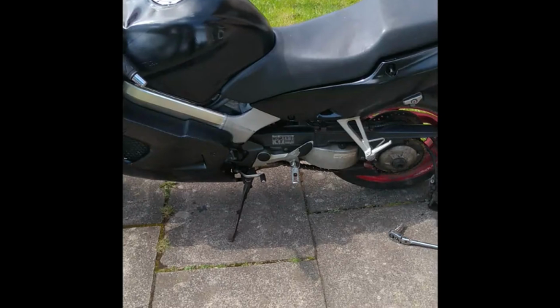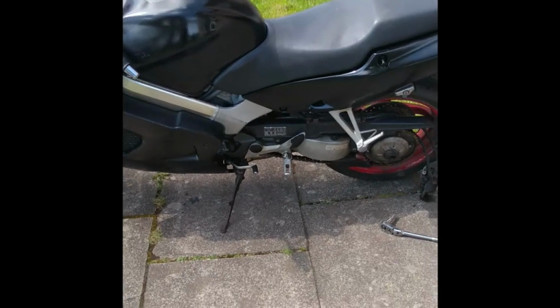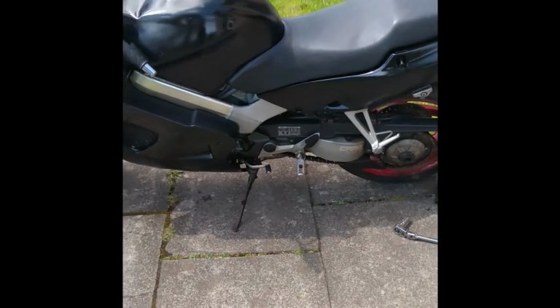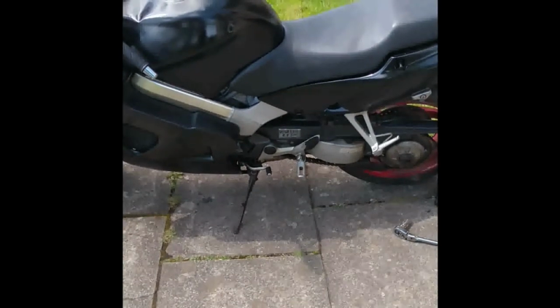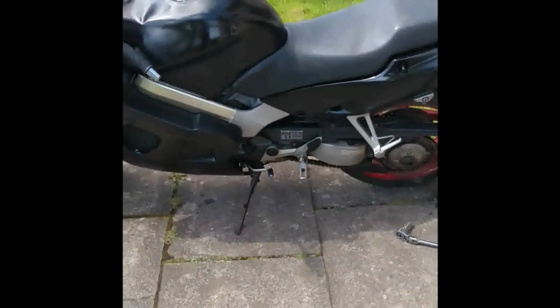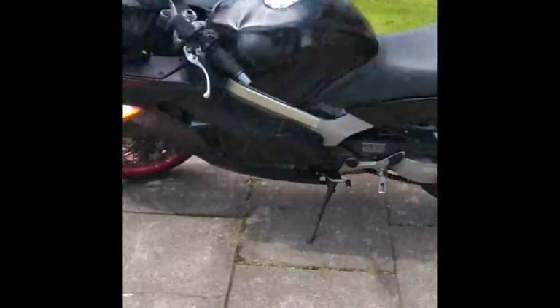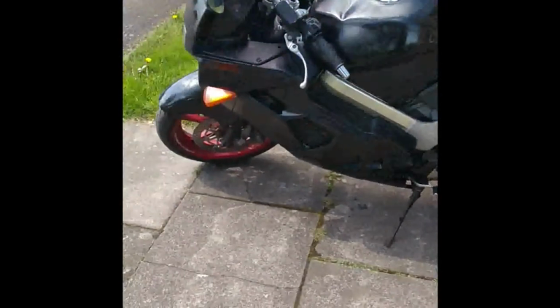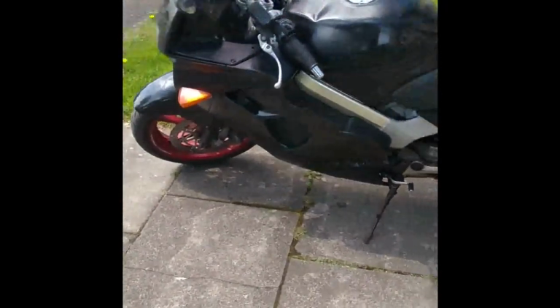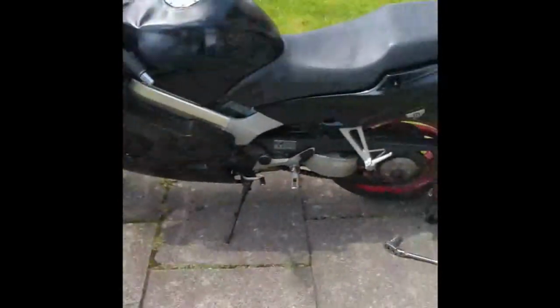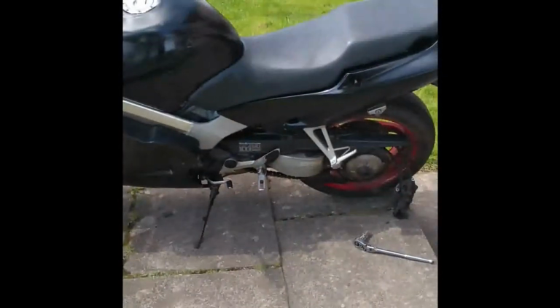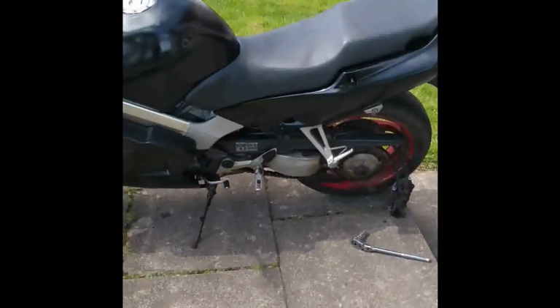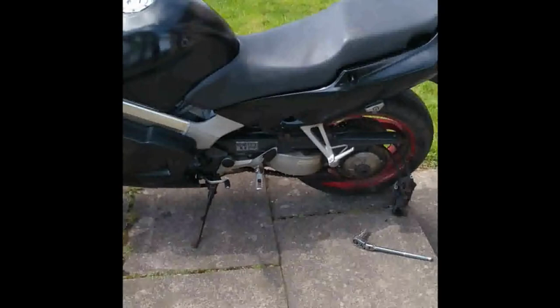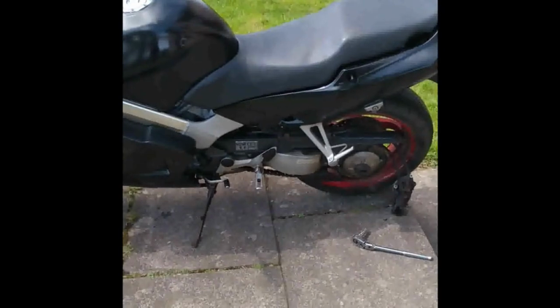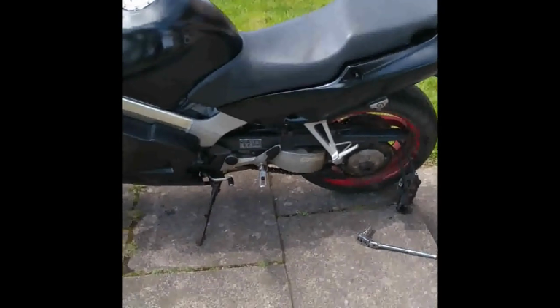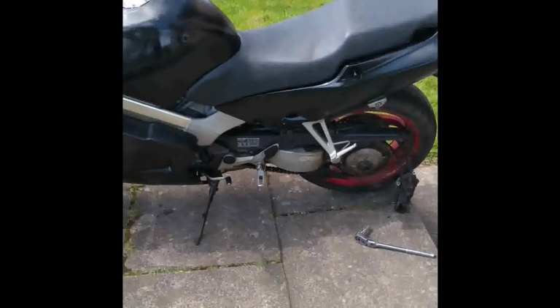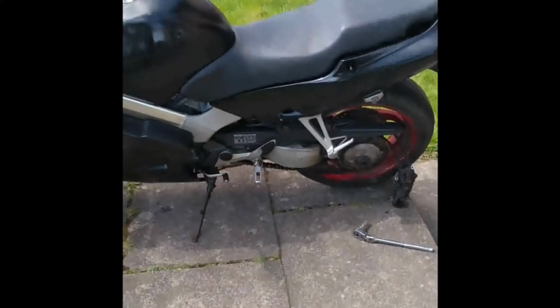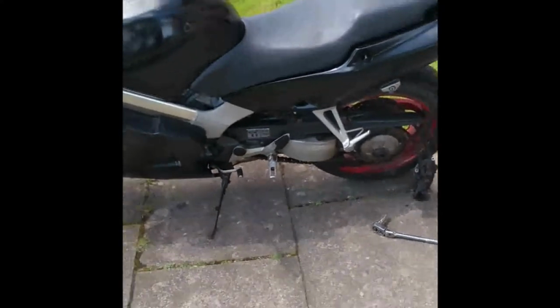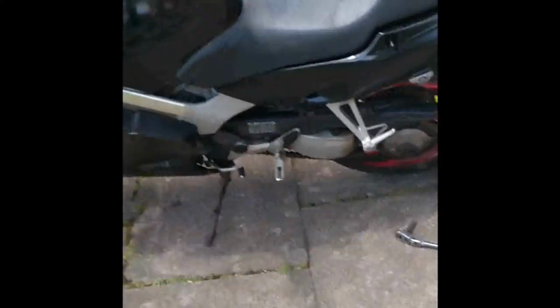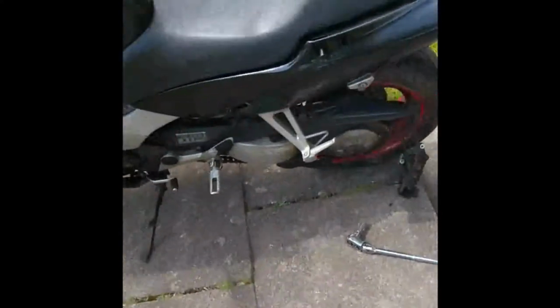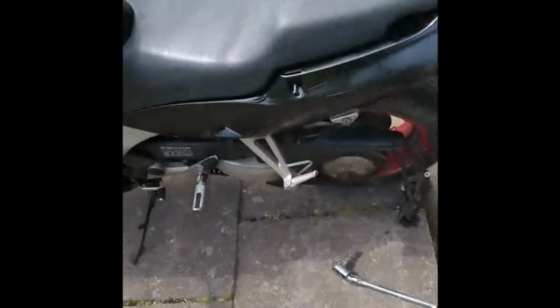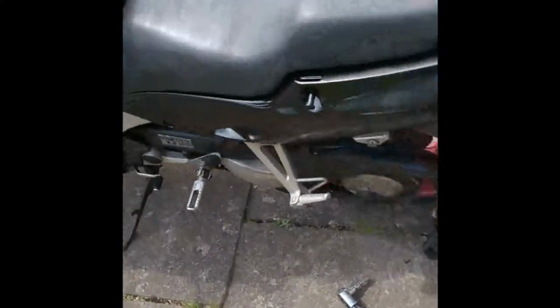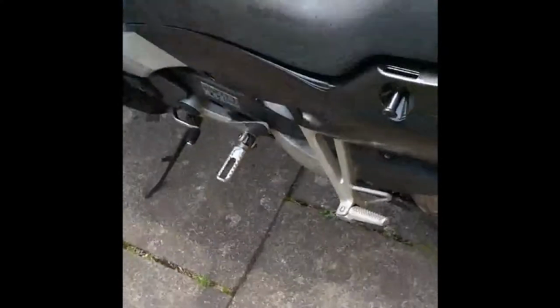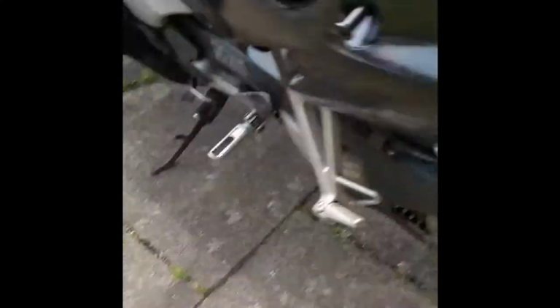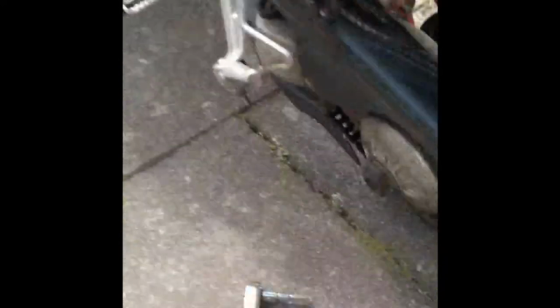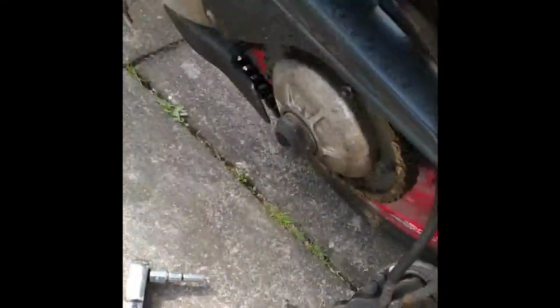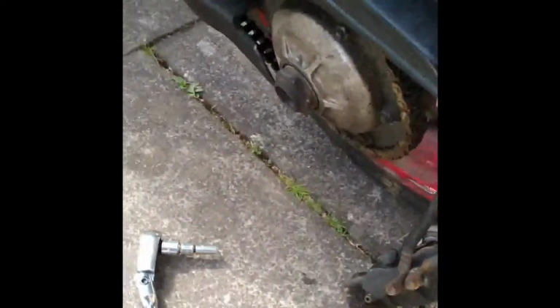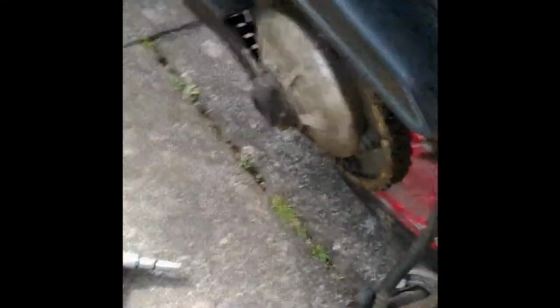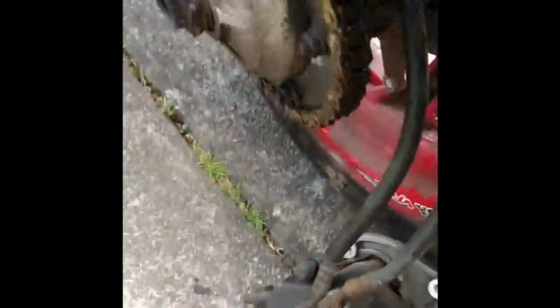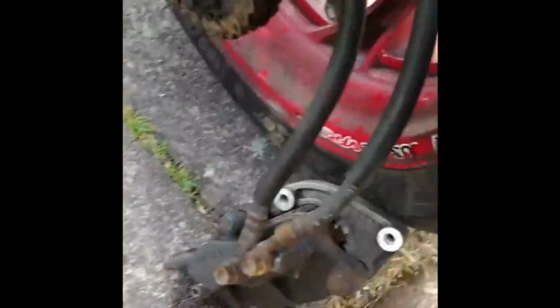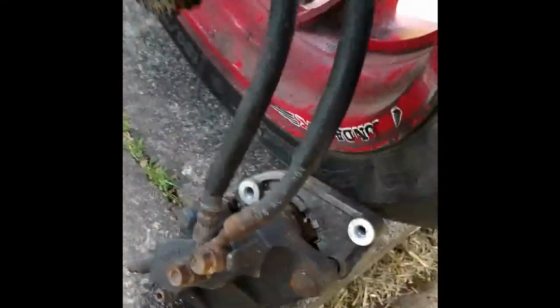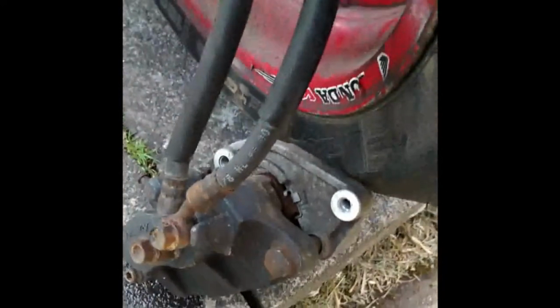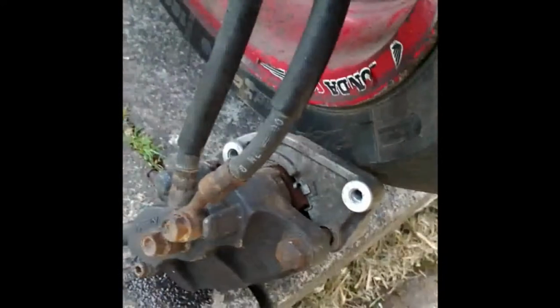Ladies and gentlemen, it's time to bleed the brakes on the VFR 800. I got the brake bleeding tool in the post the other day, so here we go. Got the bike out and removed the rear caliper.